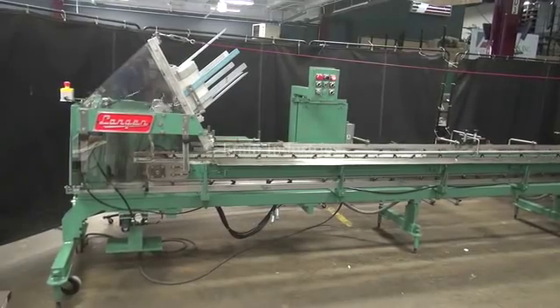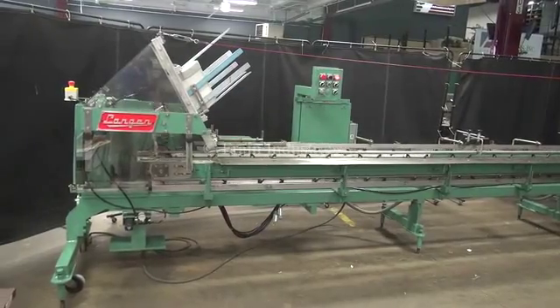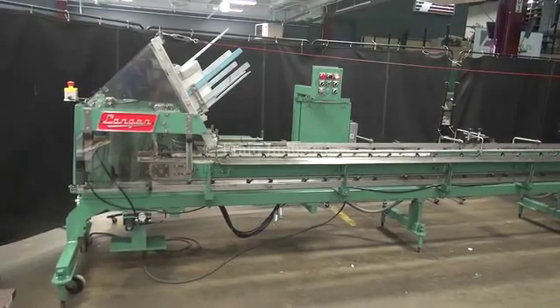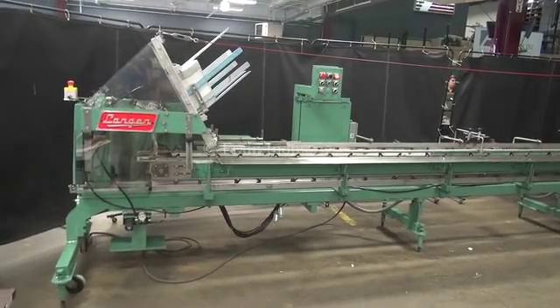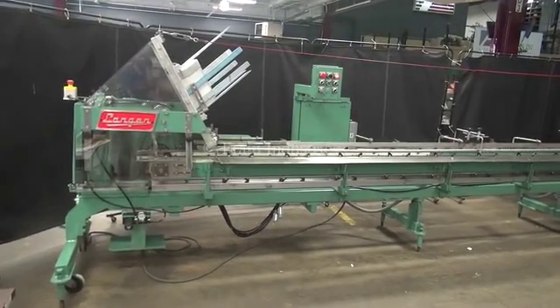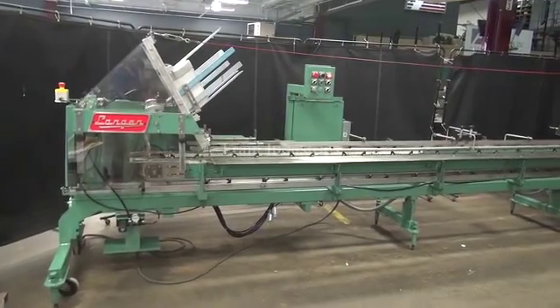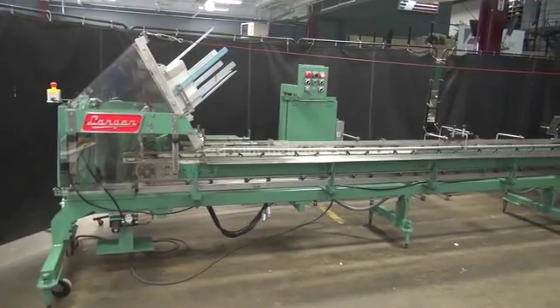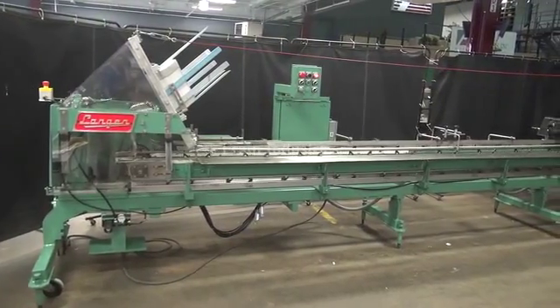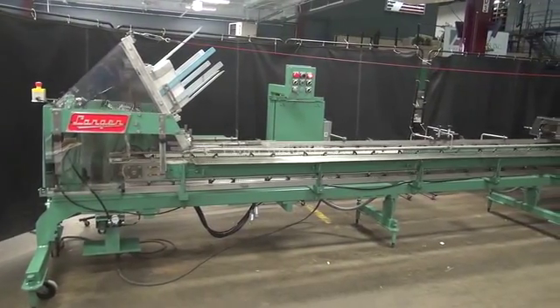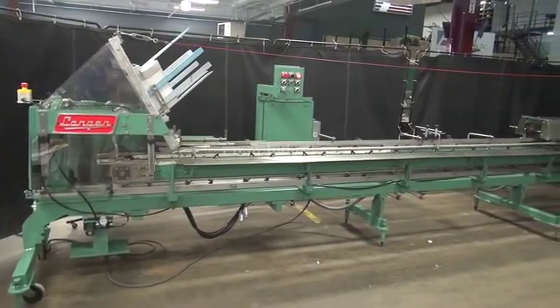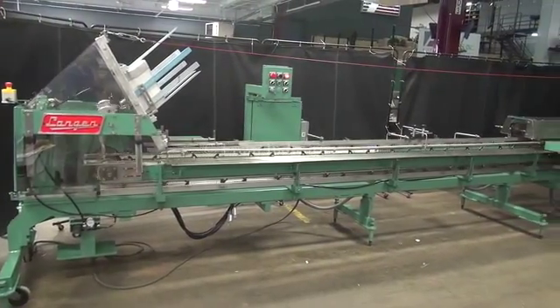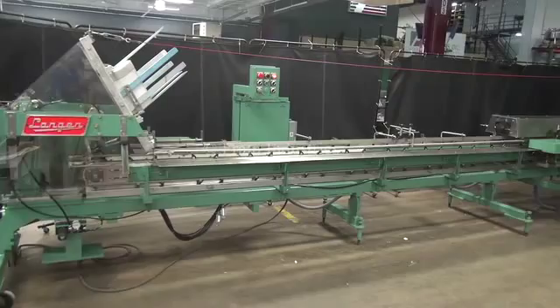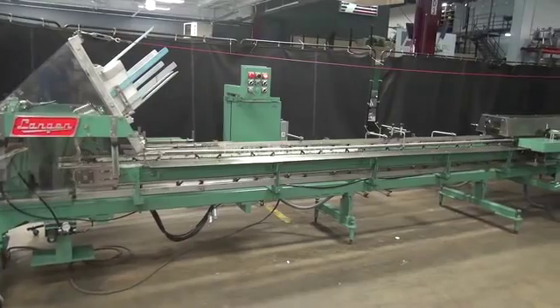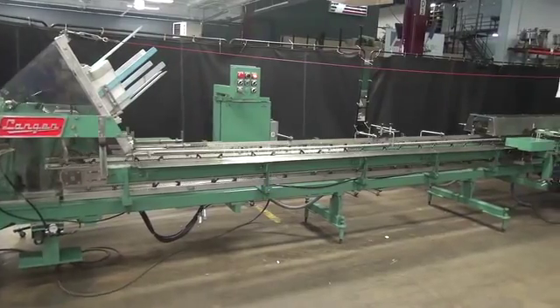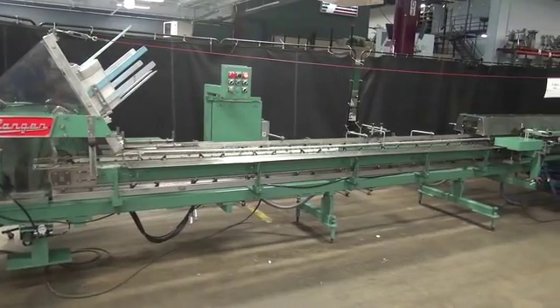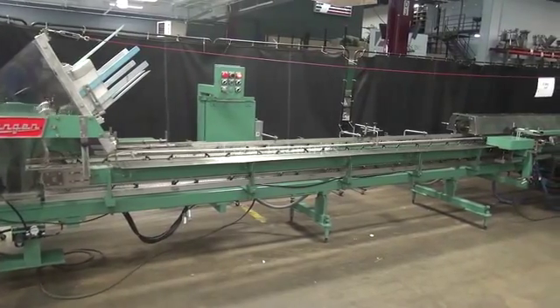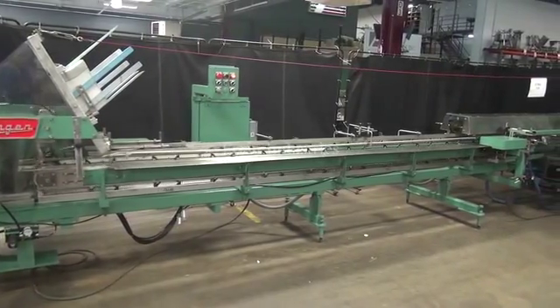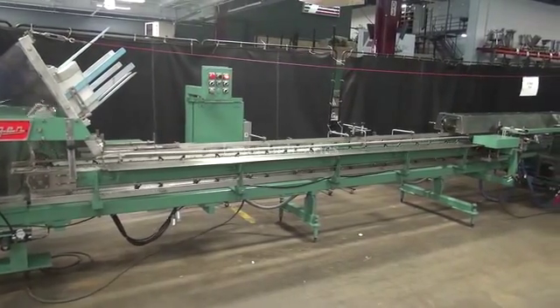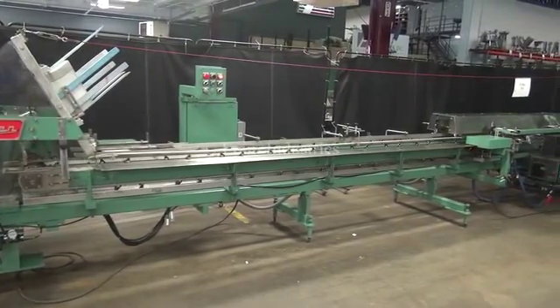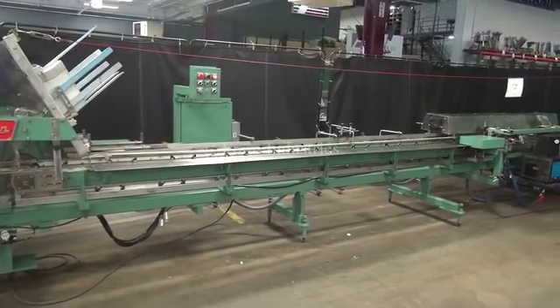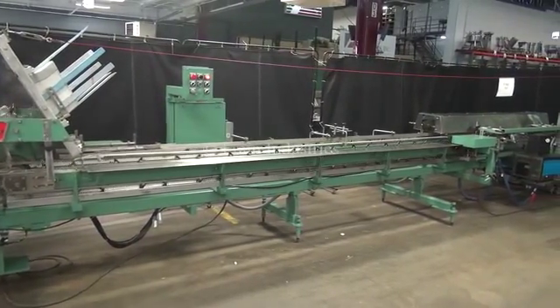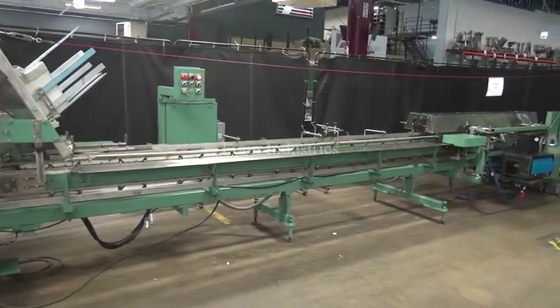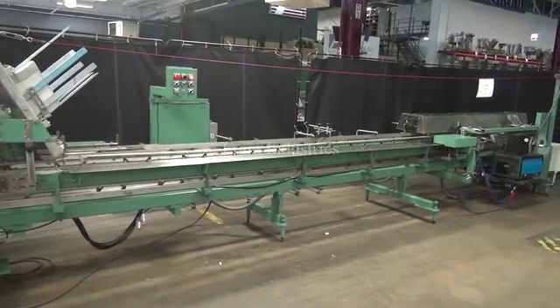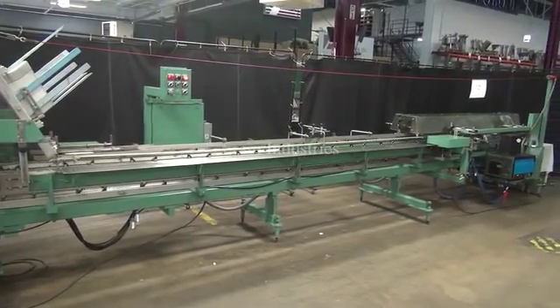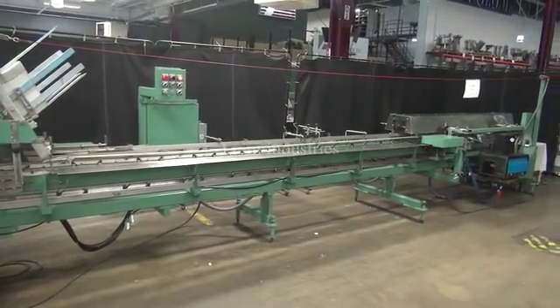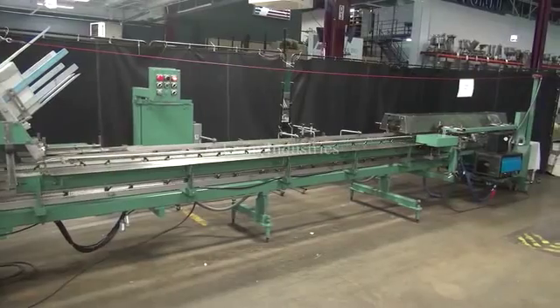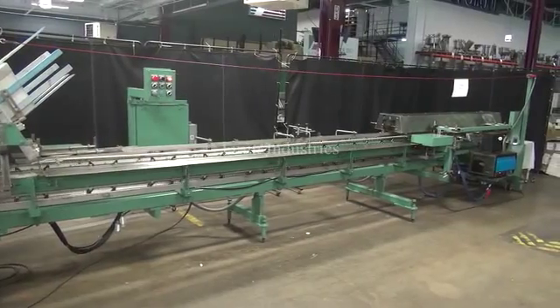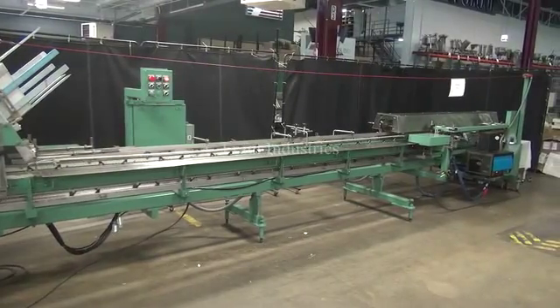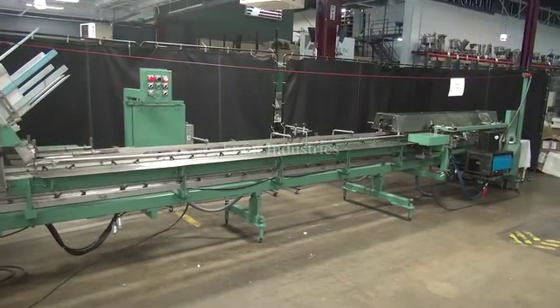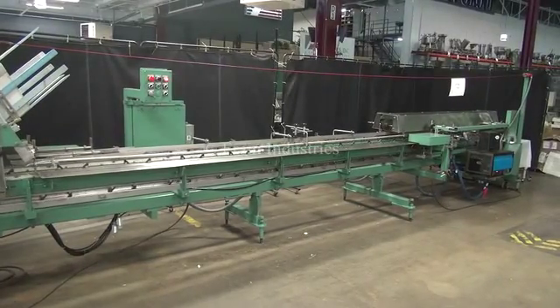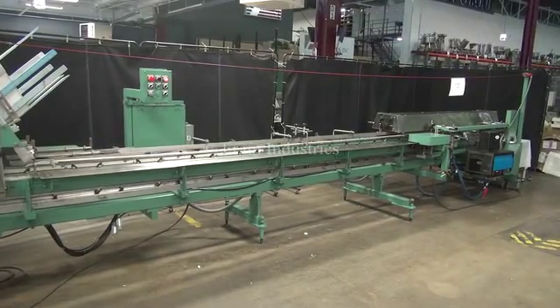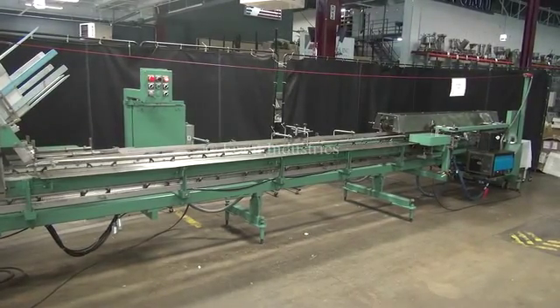Hi. We're the Frame Group Service Technicians at Cycle Gerlangen B1 Horizontal Kartner. Before powering out the machine, it's recommended to read the manual in its entirety. The manual will be placed with the machine when it's shipped.